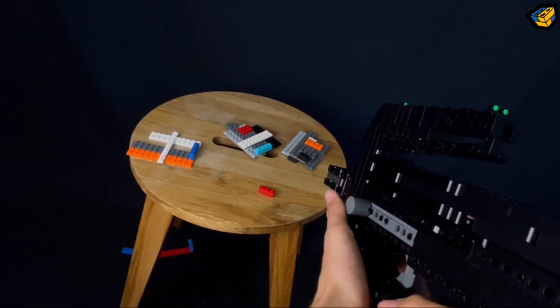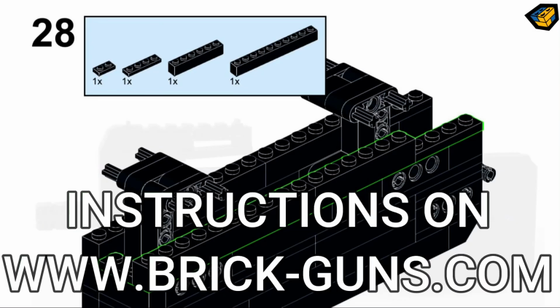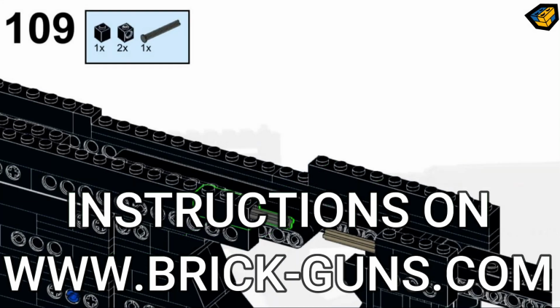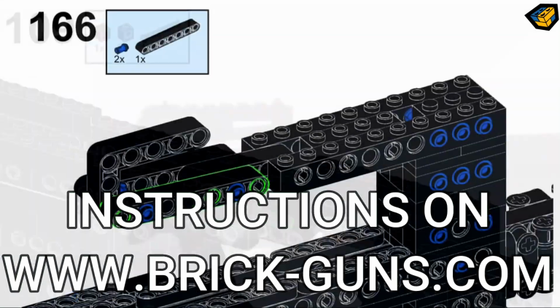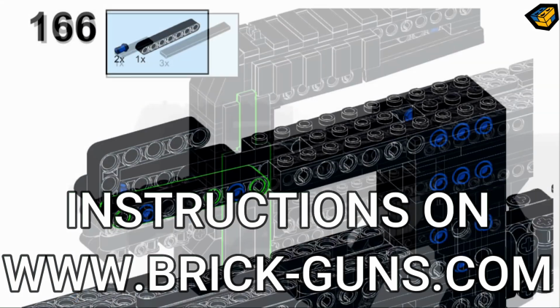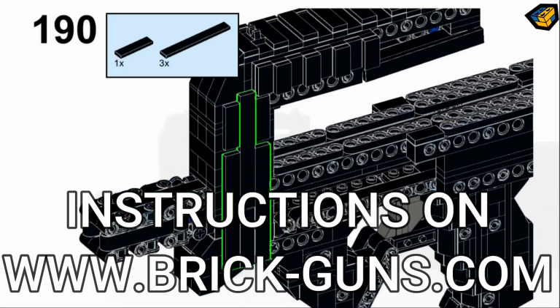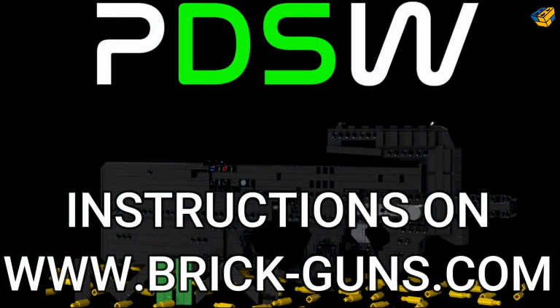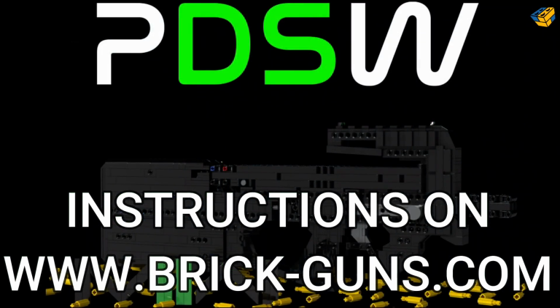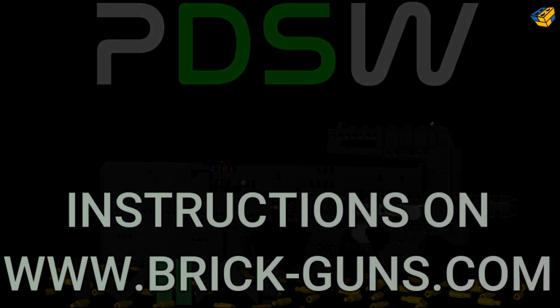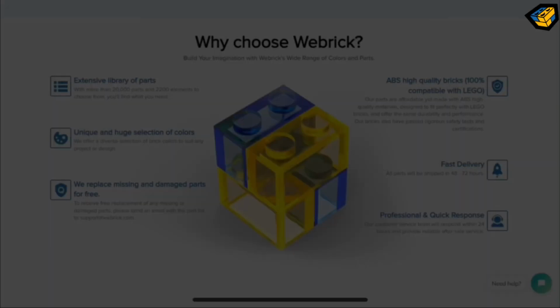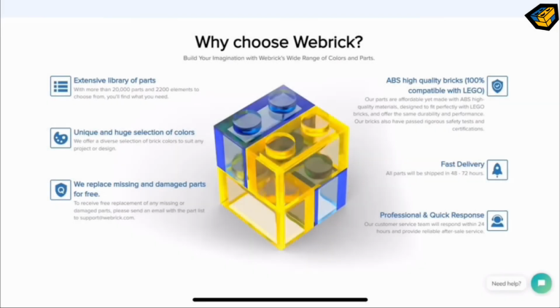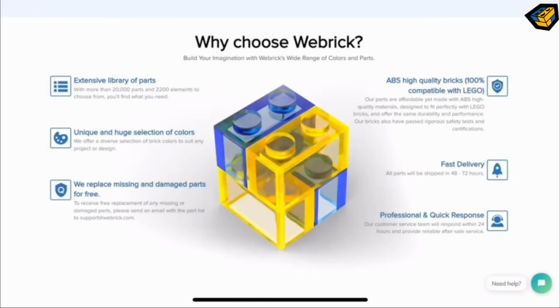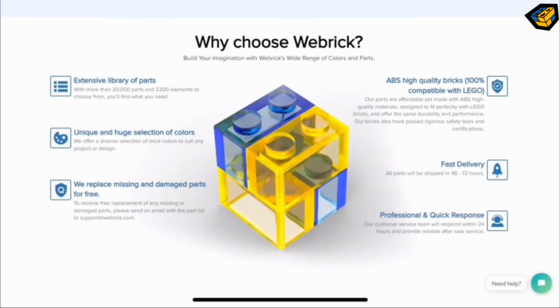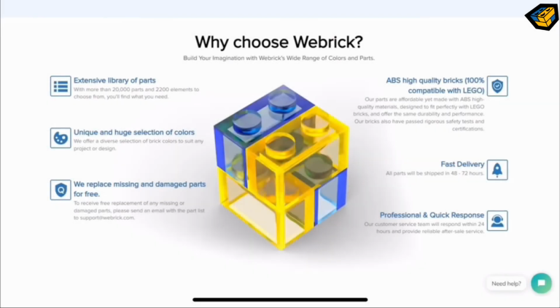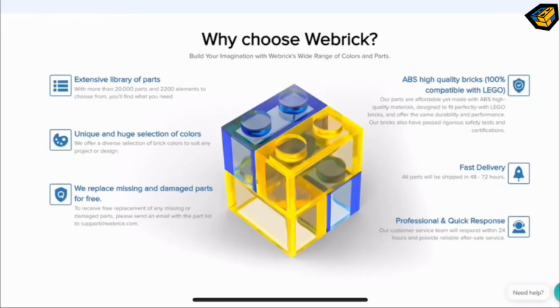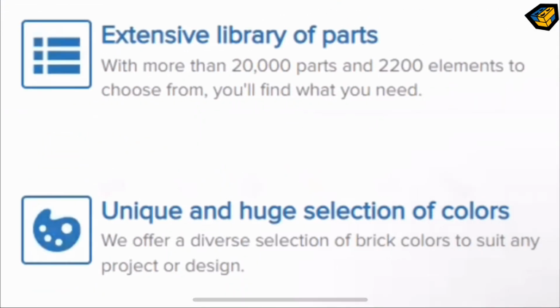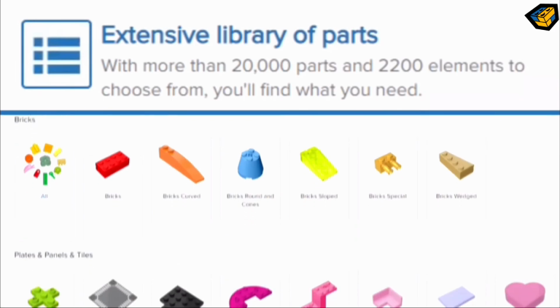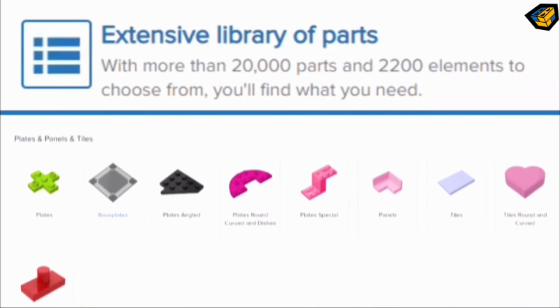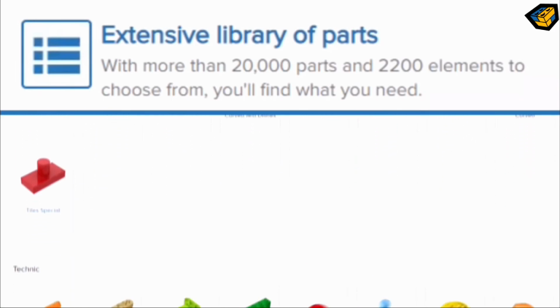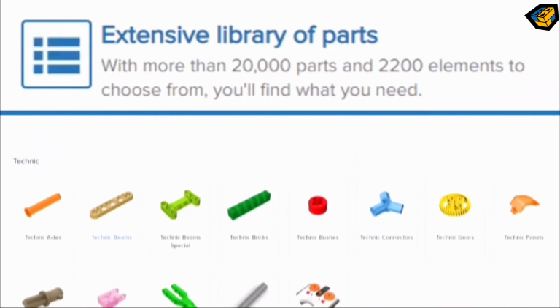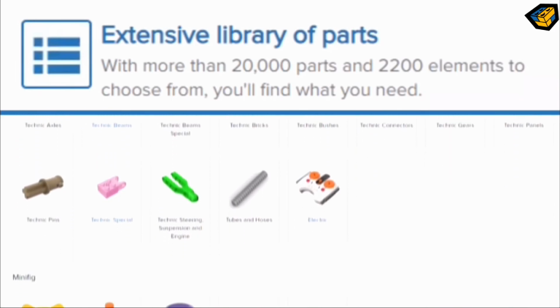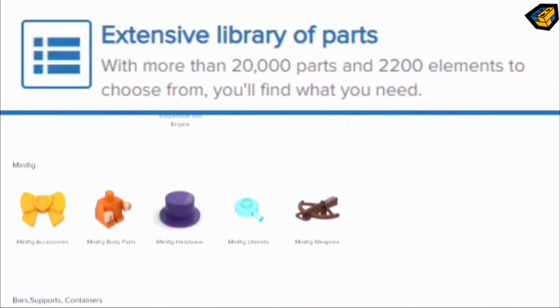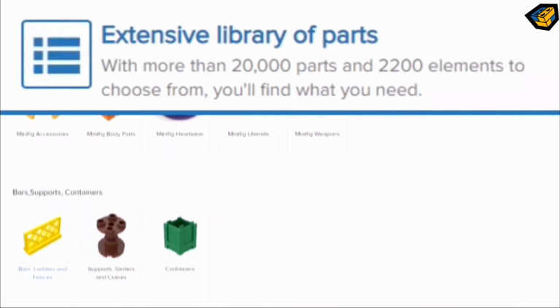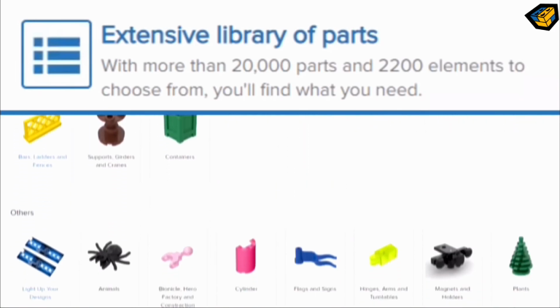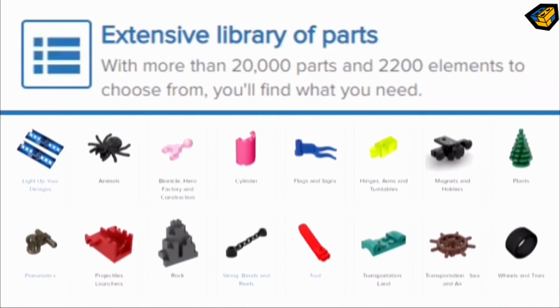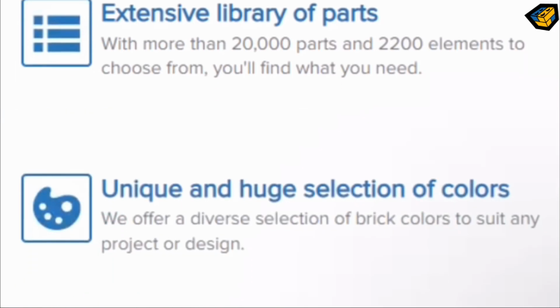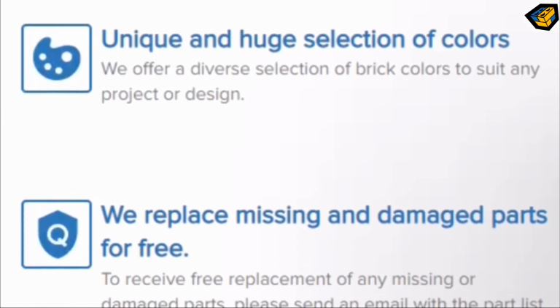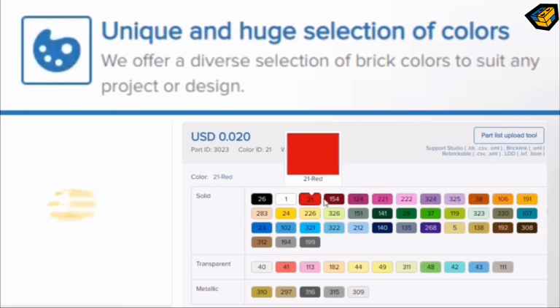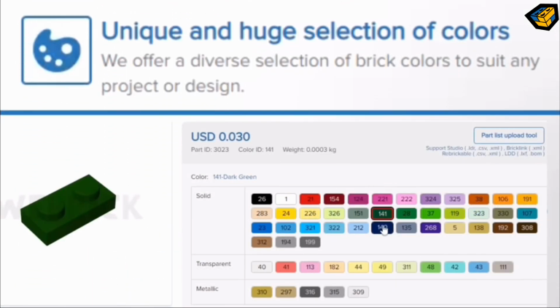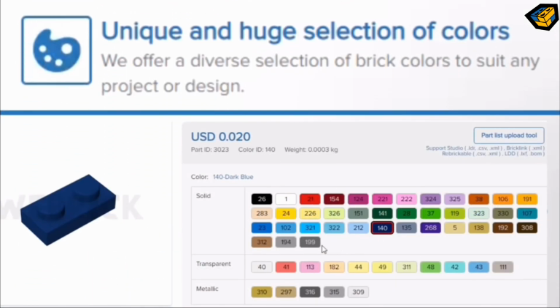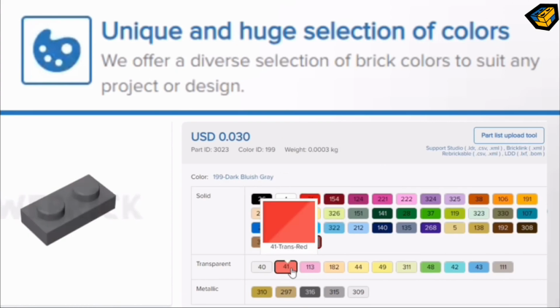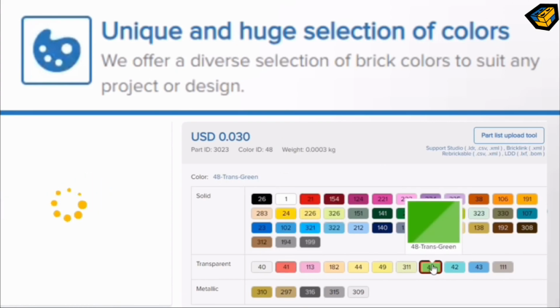Instructions available on Bricks-Guns.com. What can WeBrick offer us? An extensive library of parts and a unique and huge color selection.